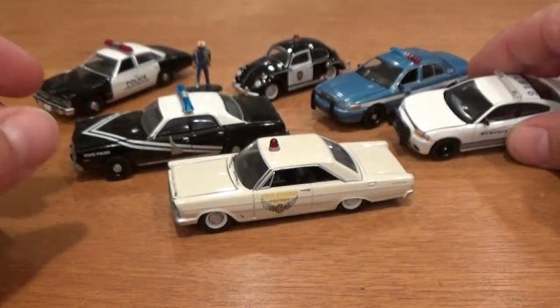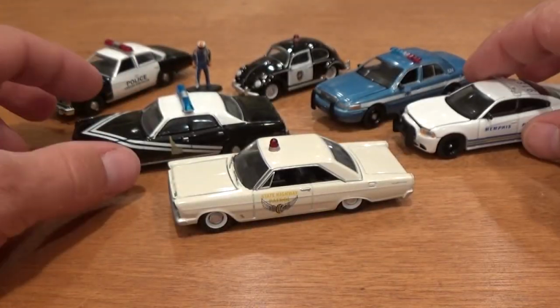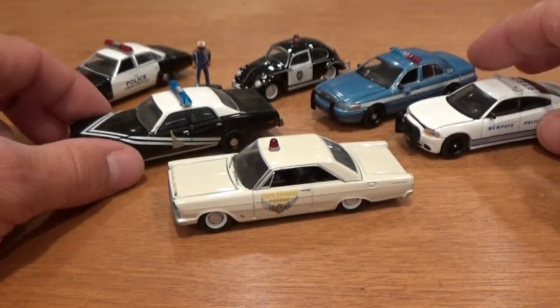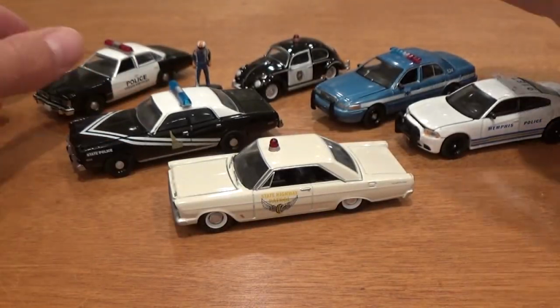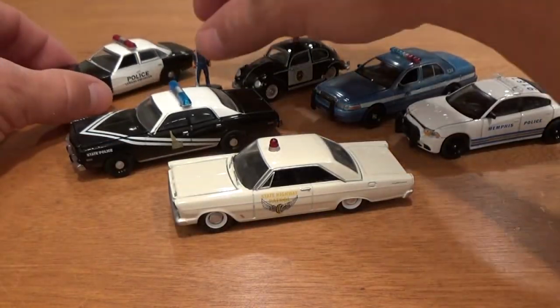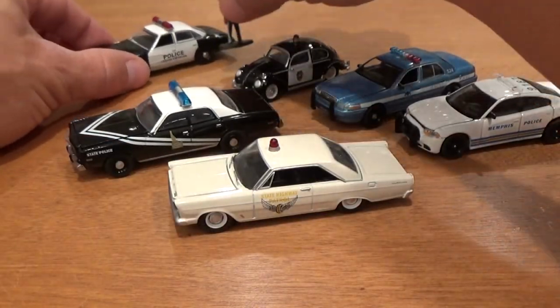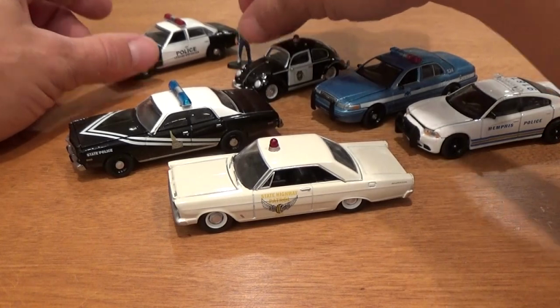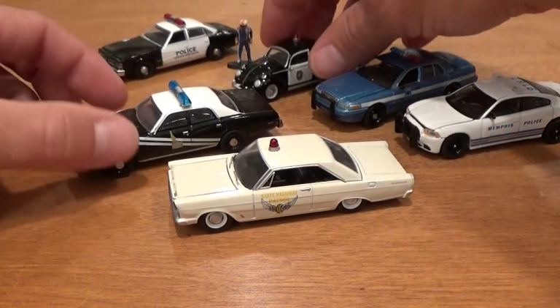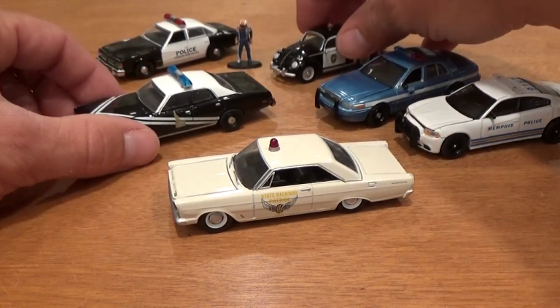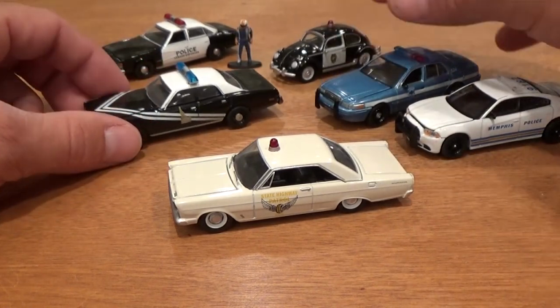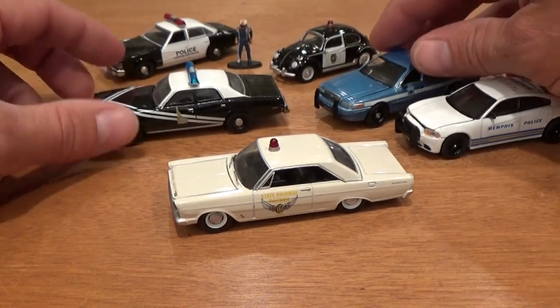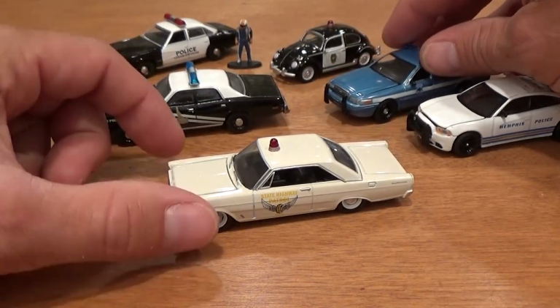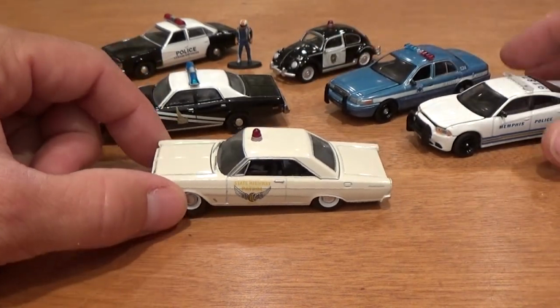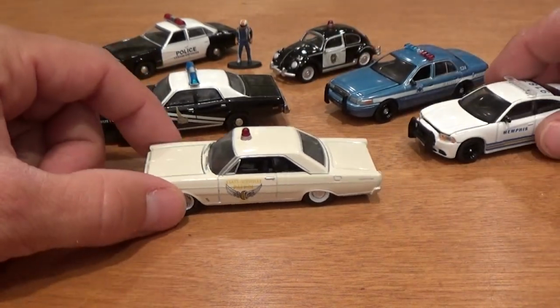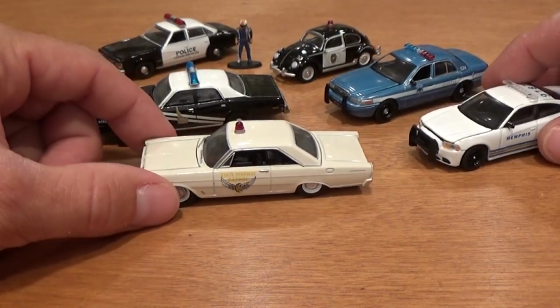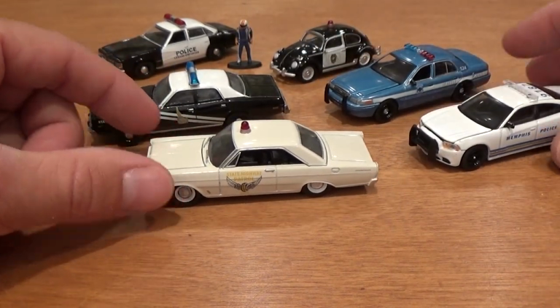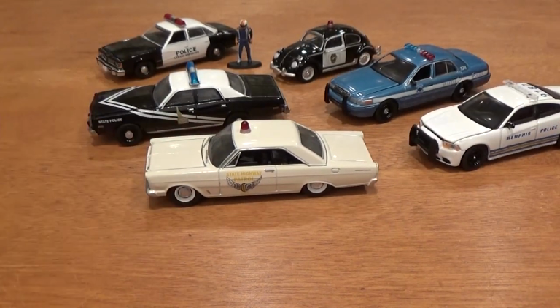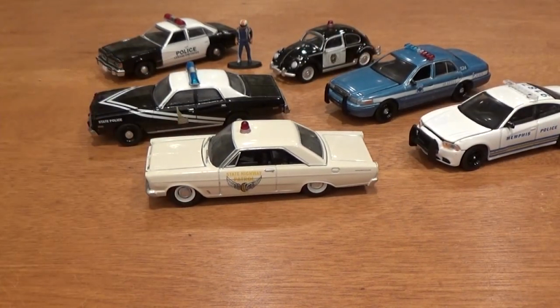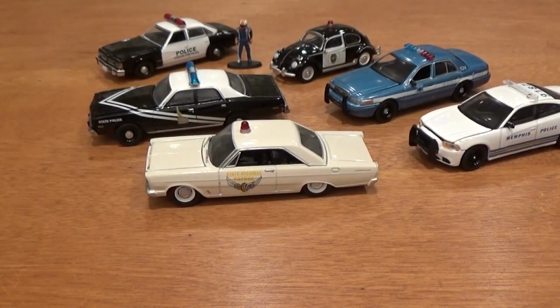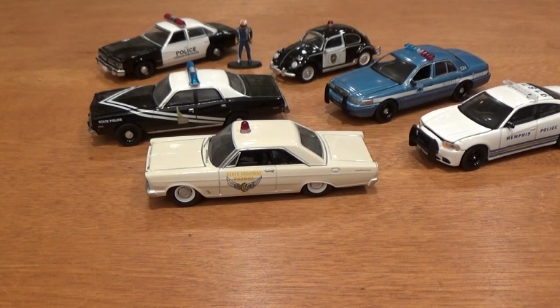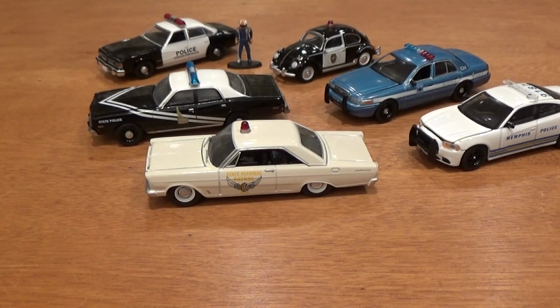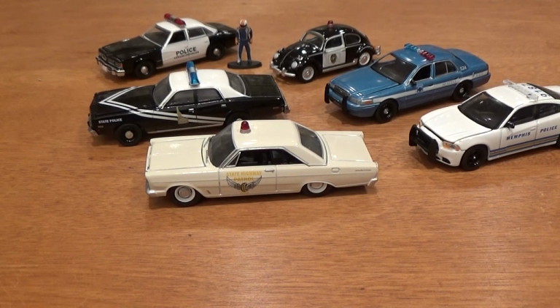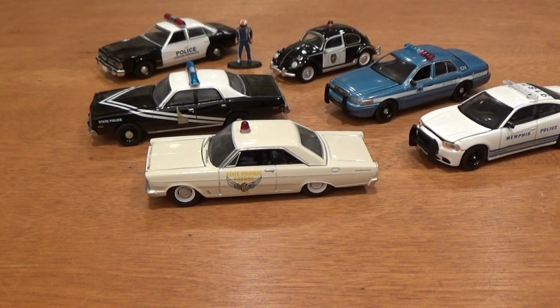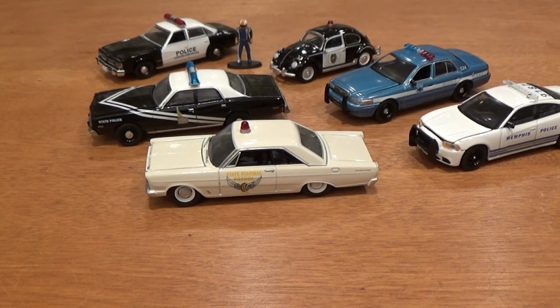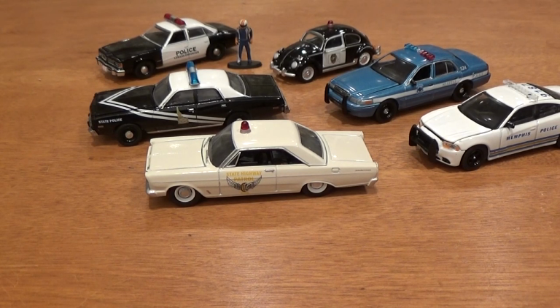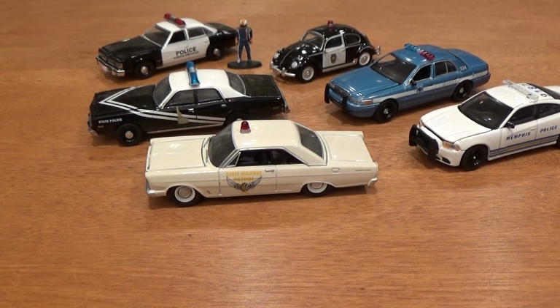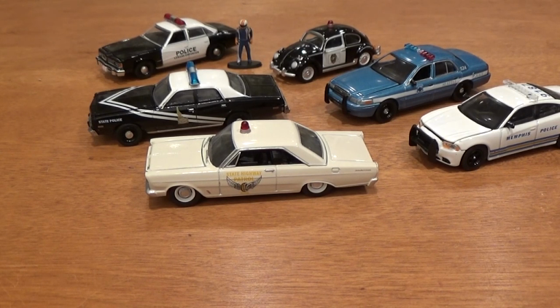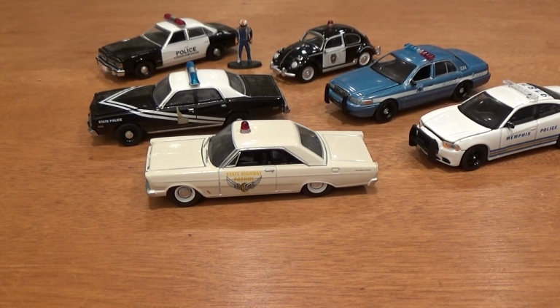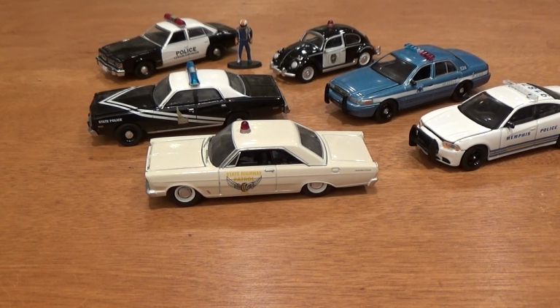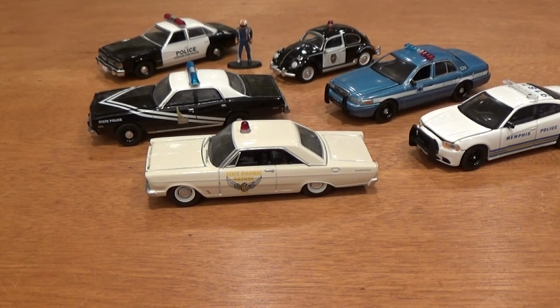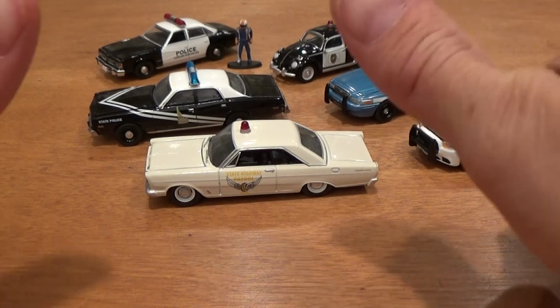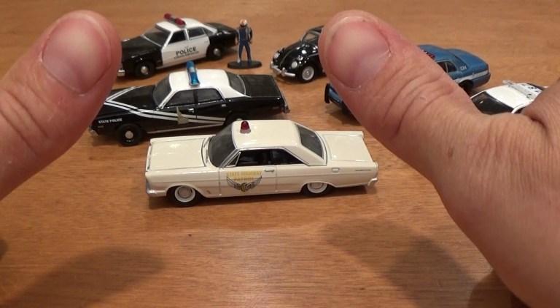So there you have it — Greenlight Hot Pursuit Series 31. Series 32 is out very soon, so stick around for a review on that. Plenty more videos to come. Happy hunting.